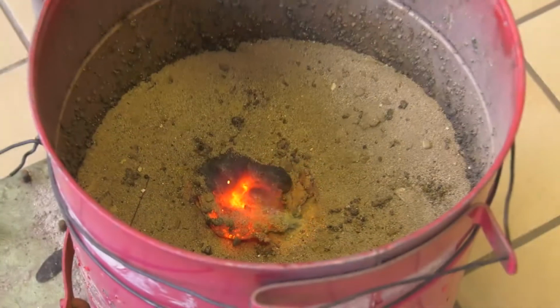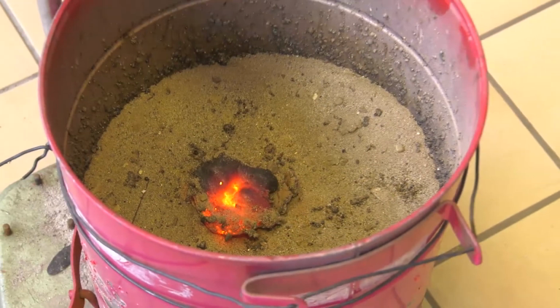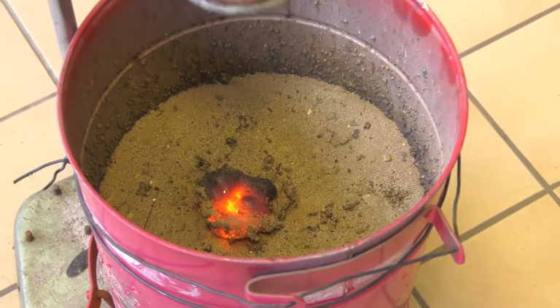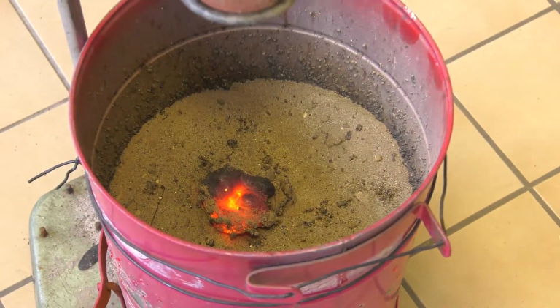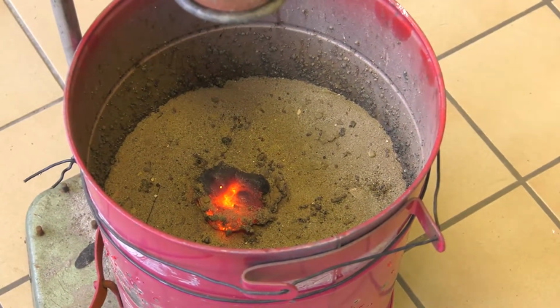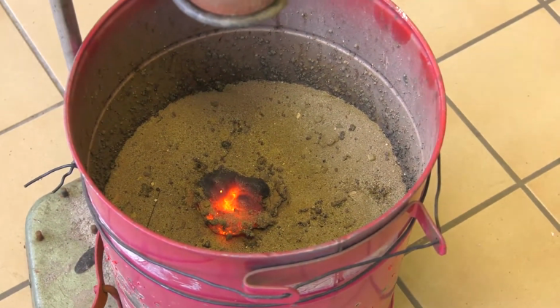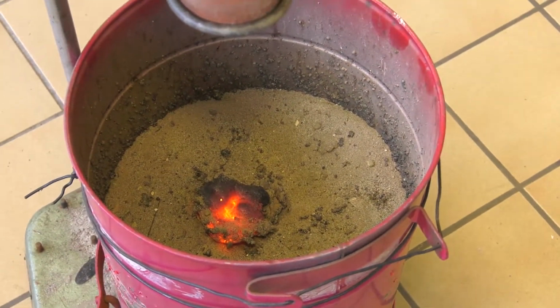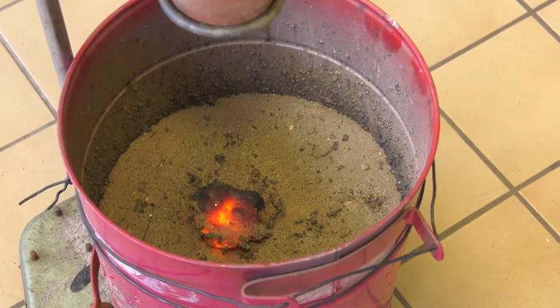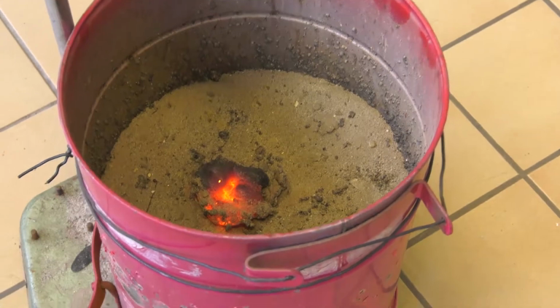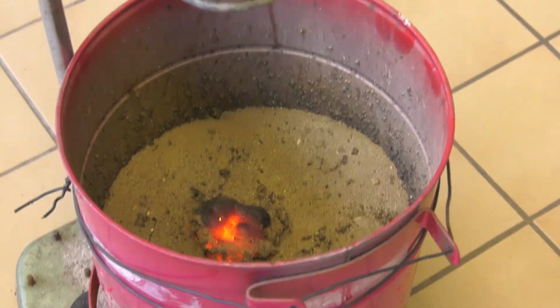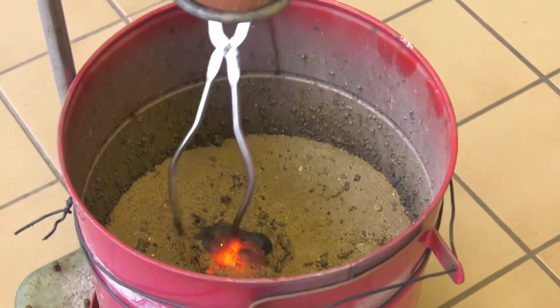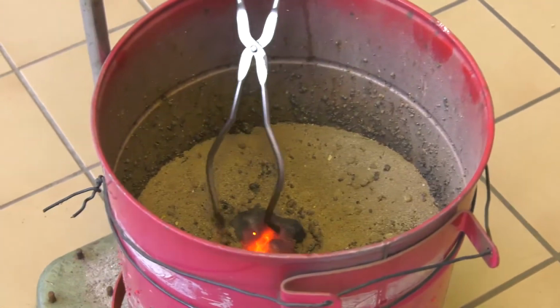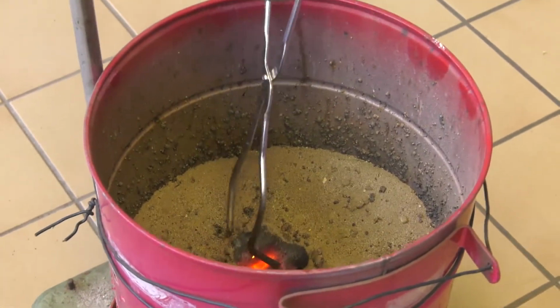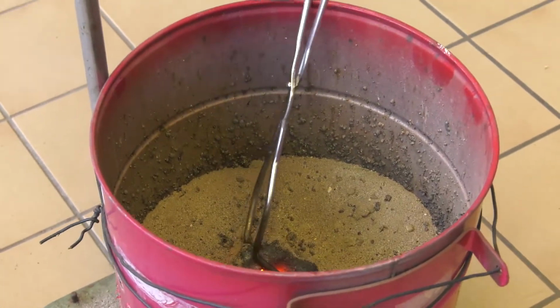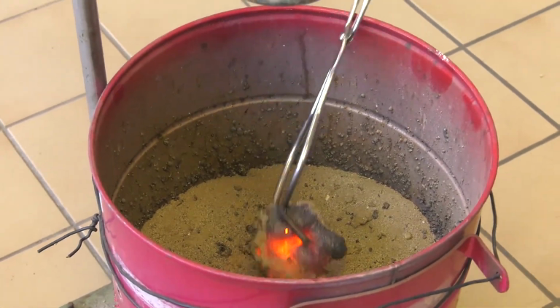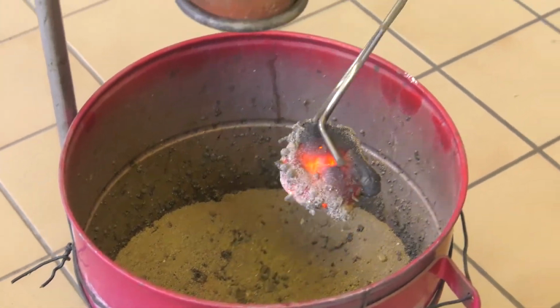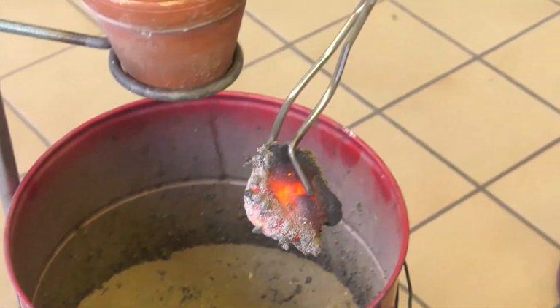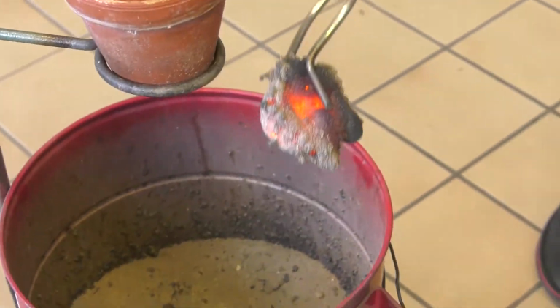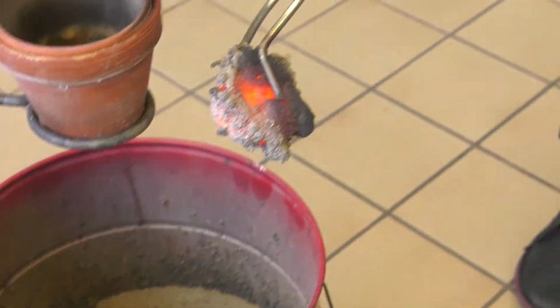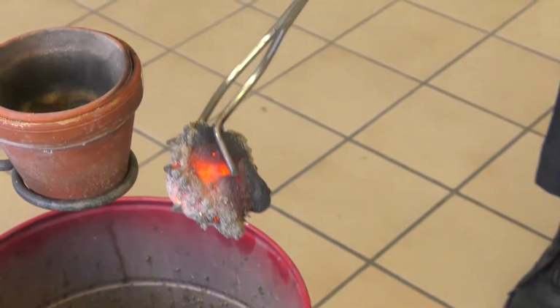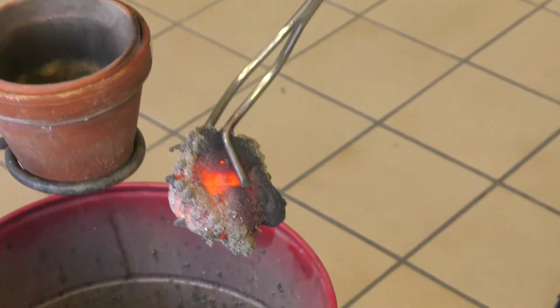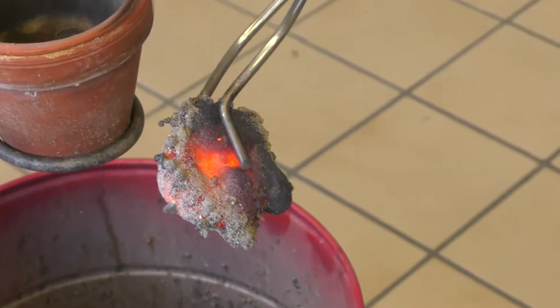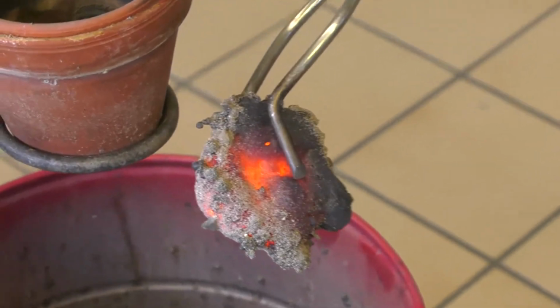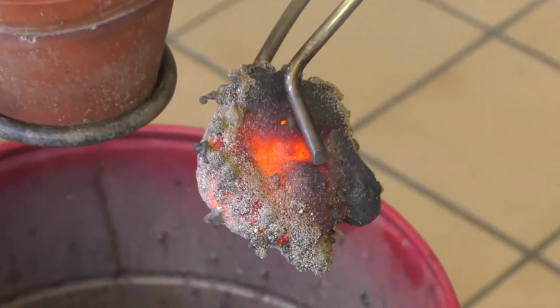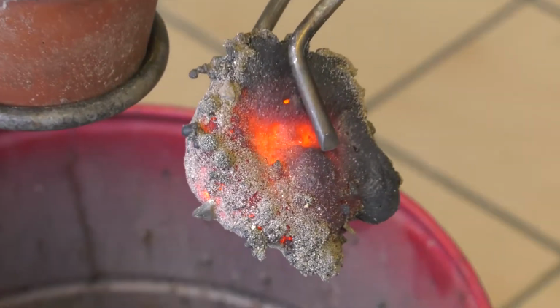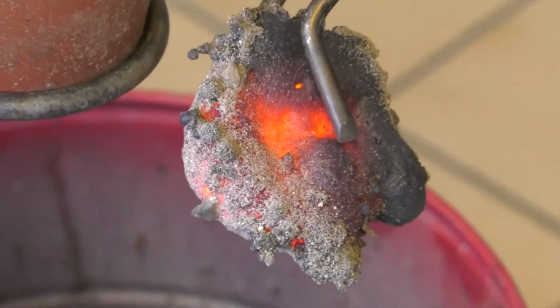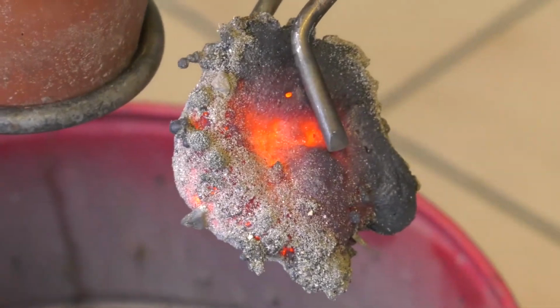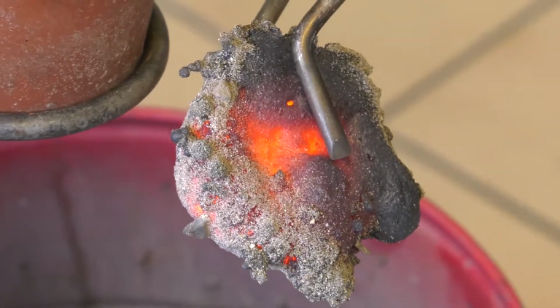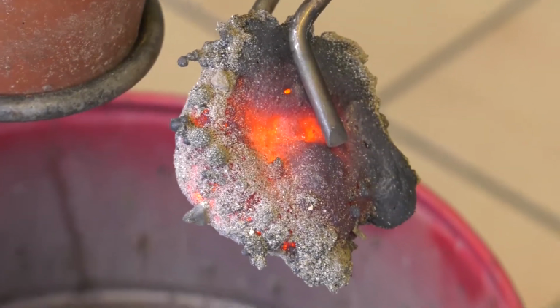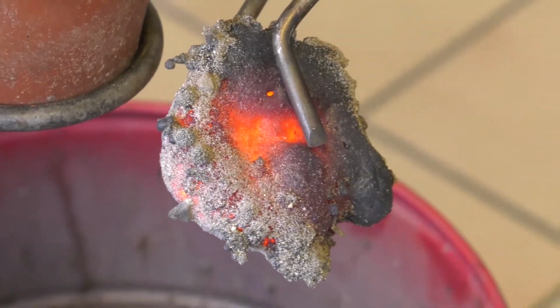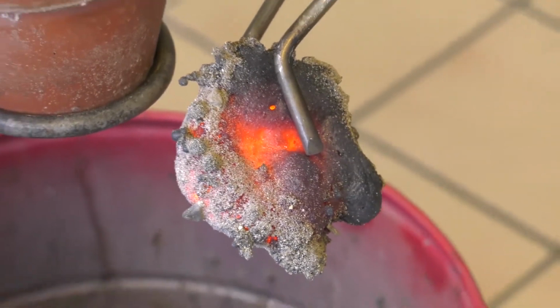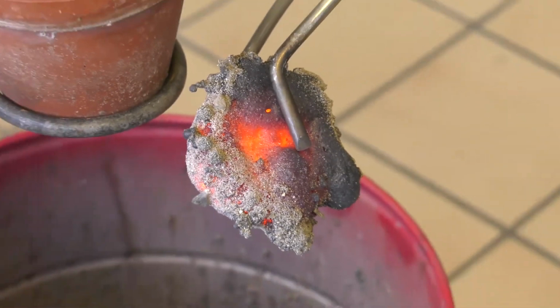The burning thermite shouldn't be extinguished with water — it would evaporate immediately and an explosion may take place. If you really have to extinguish it, you have to use sand instead of water.